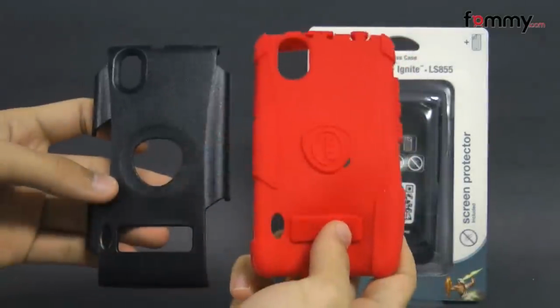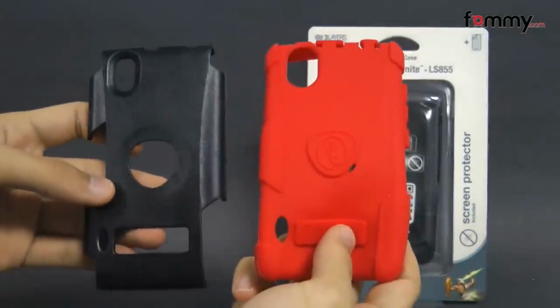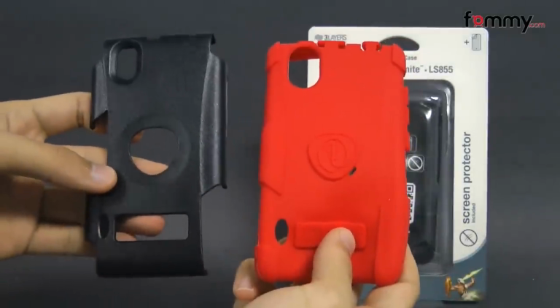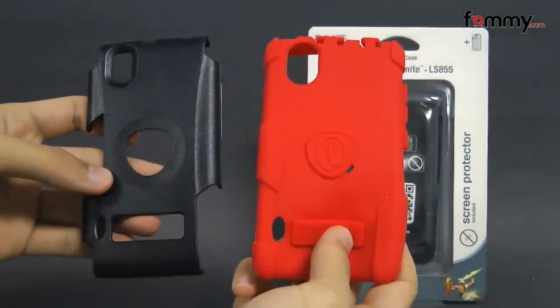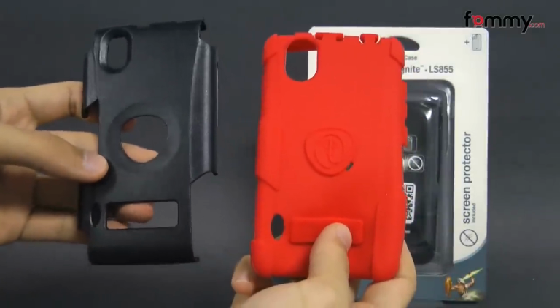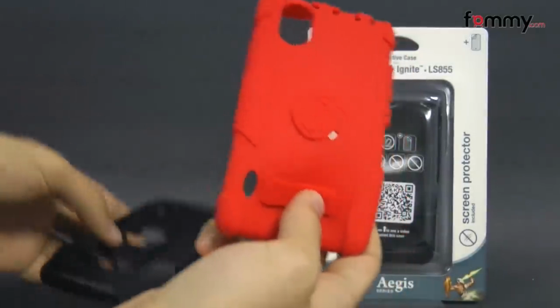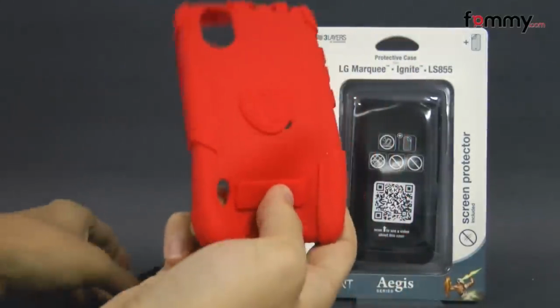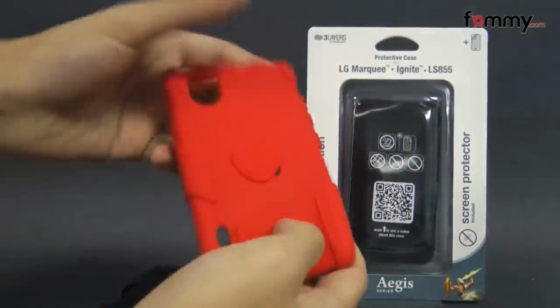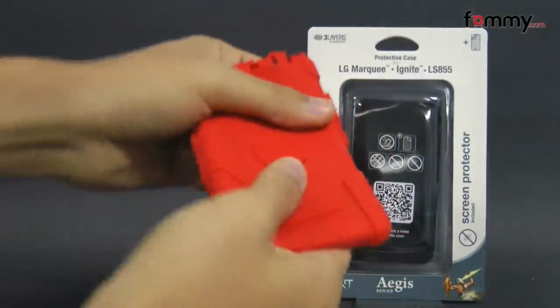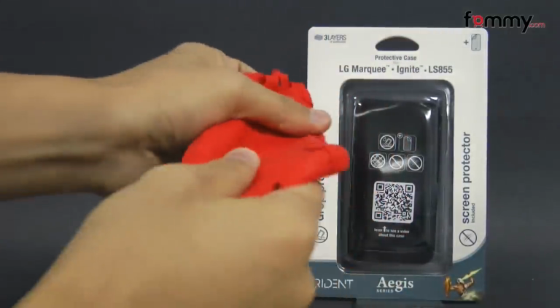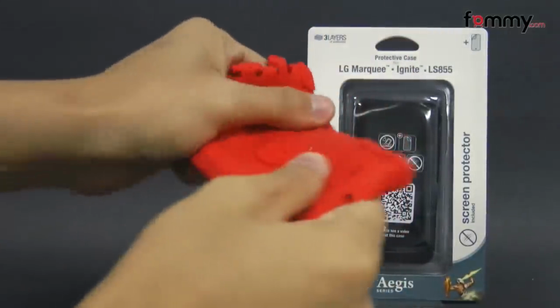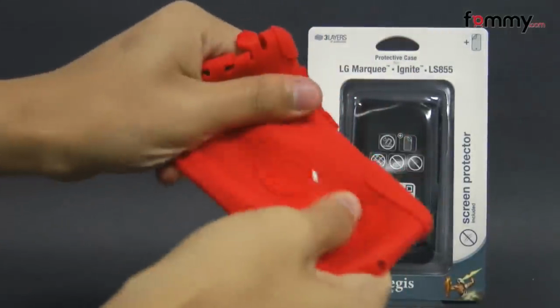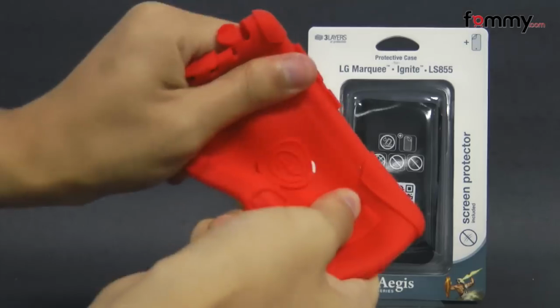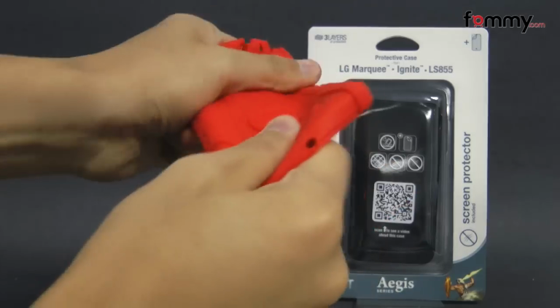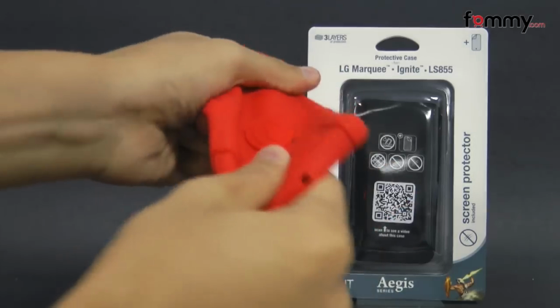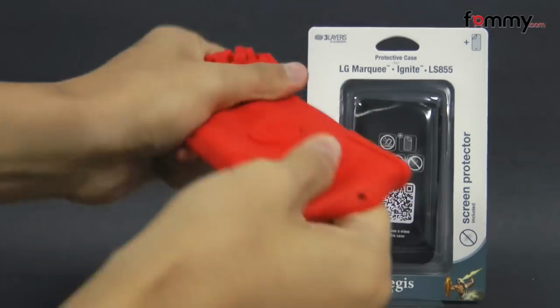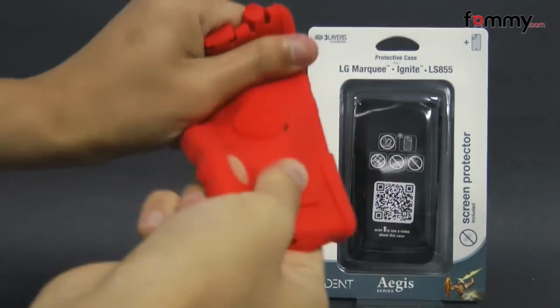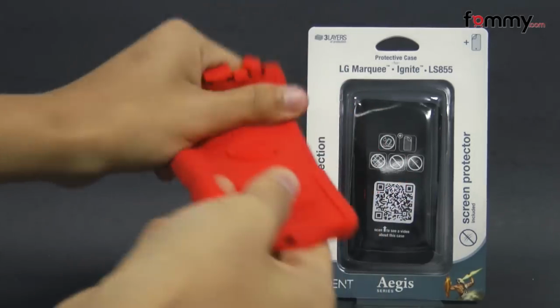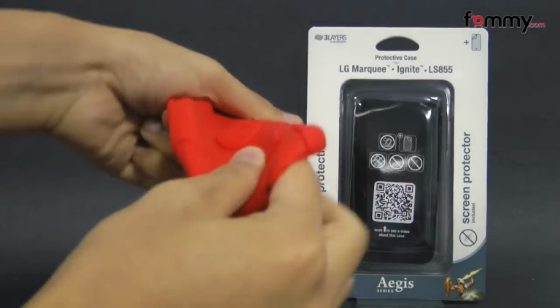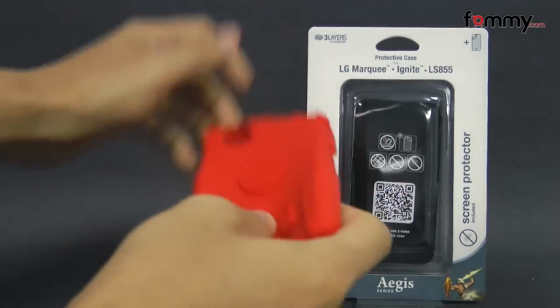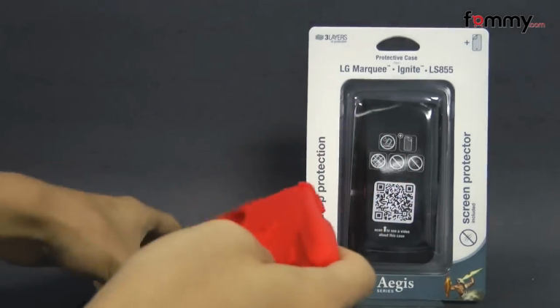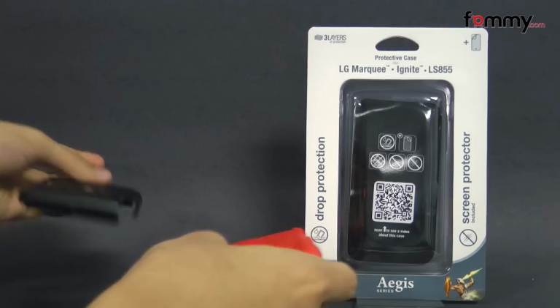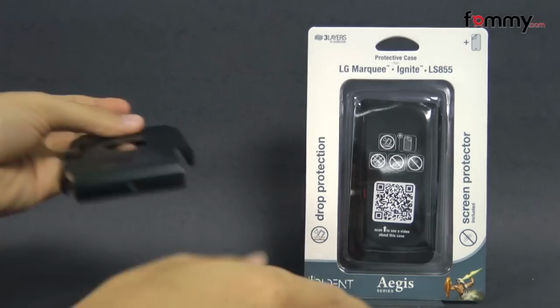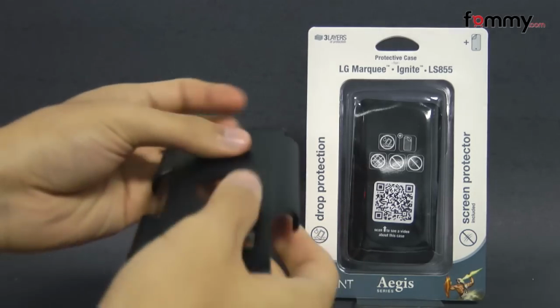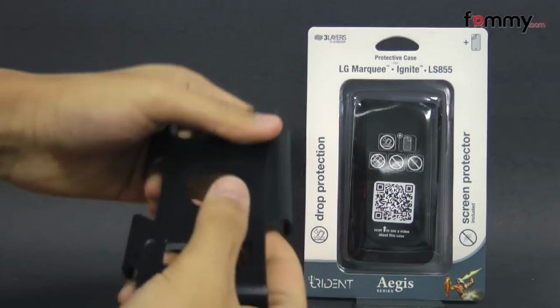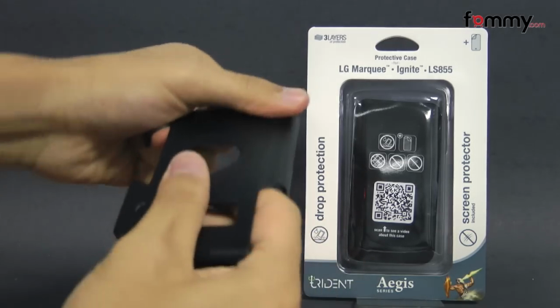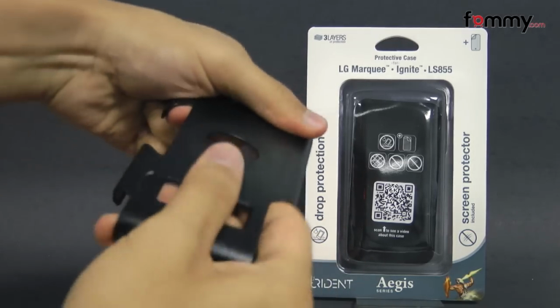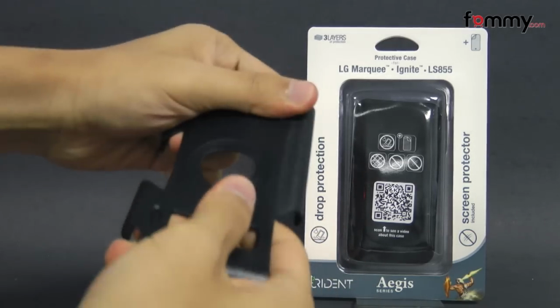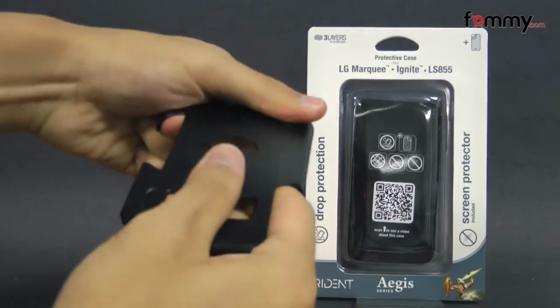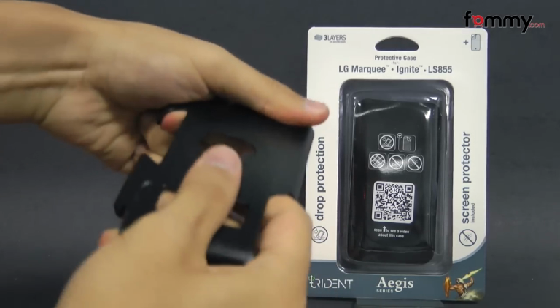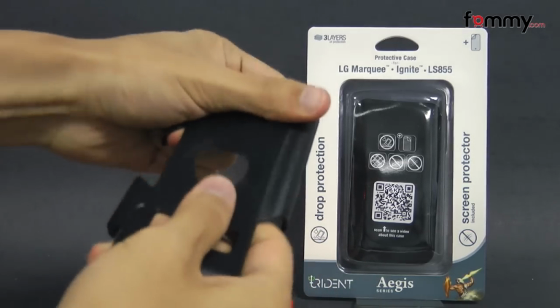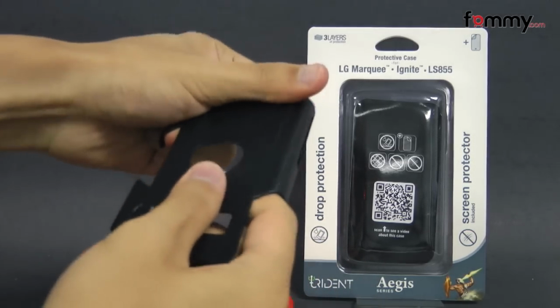Here we have both pieces of the case. The silicone skin is really soft and flexible, and the polycarbonate shell feels pretty tough.